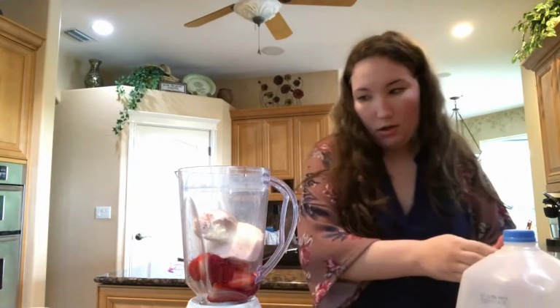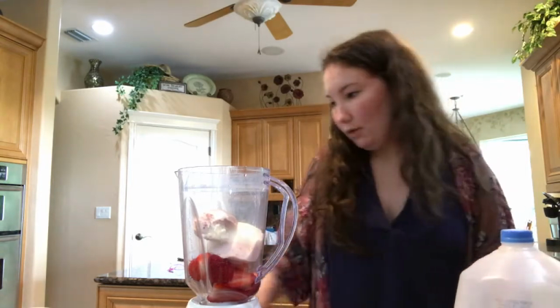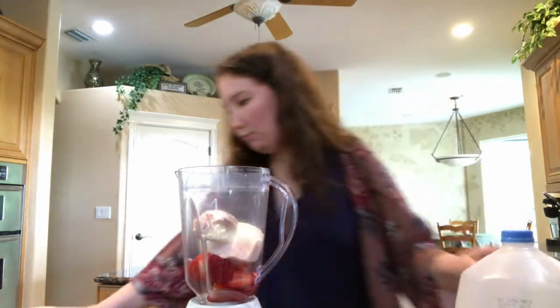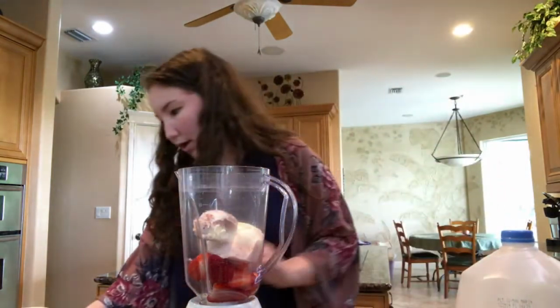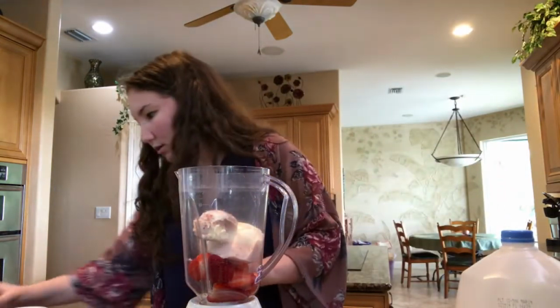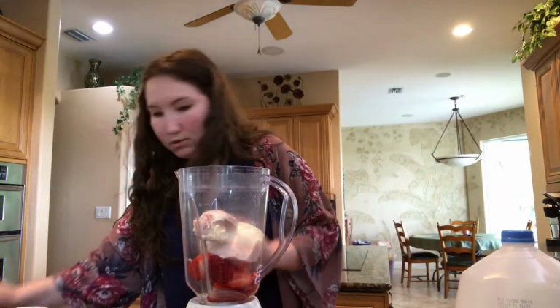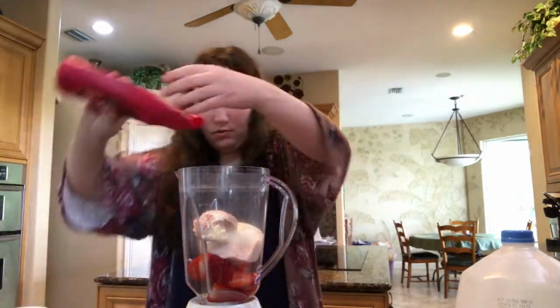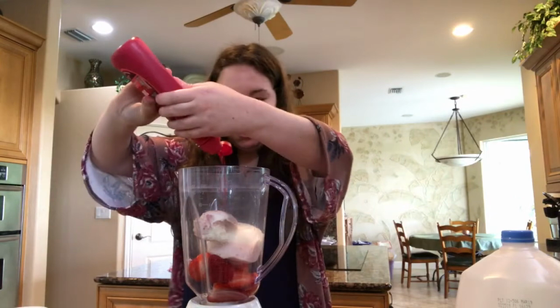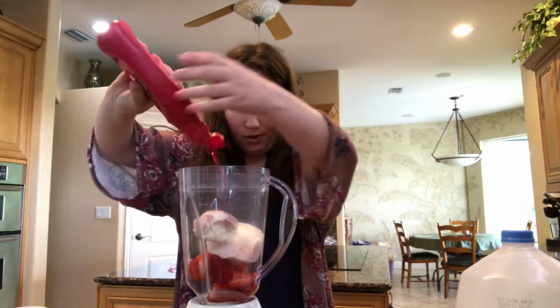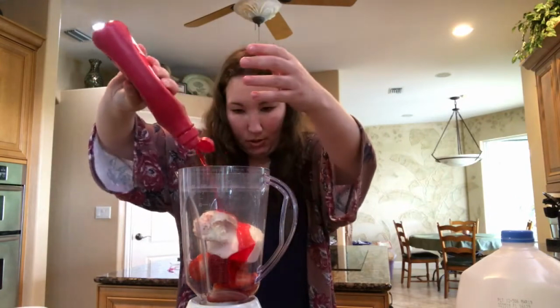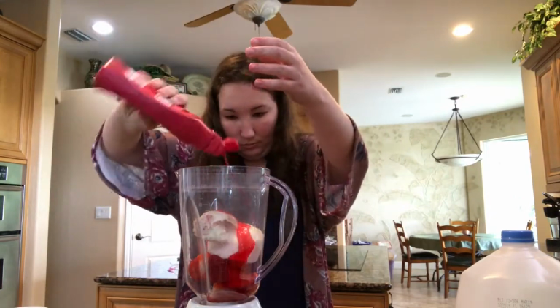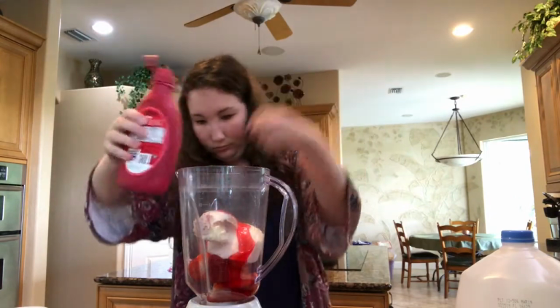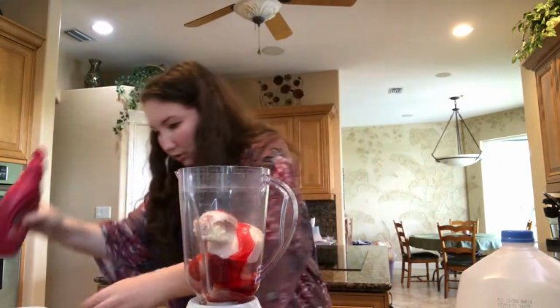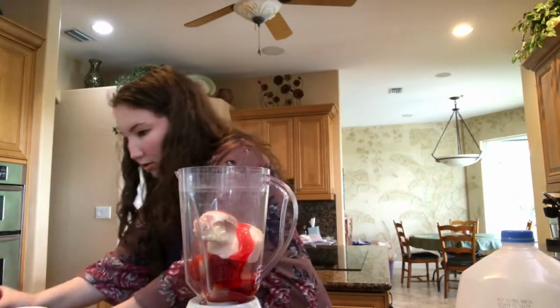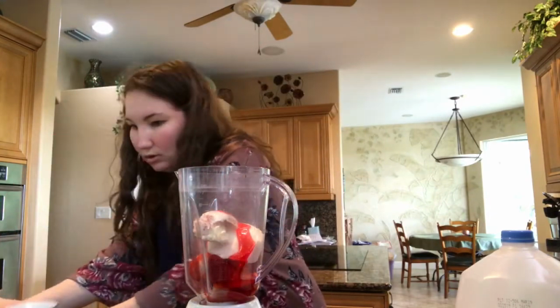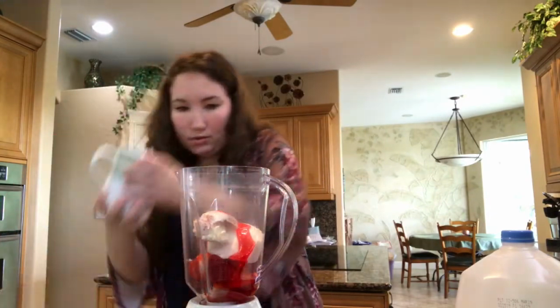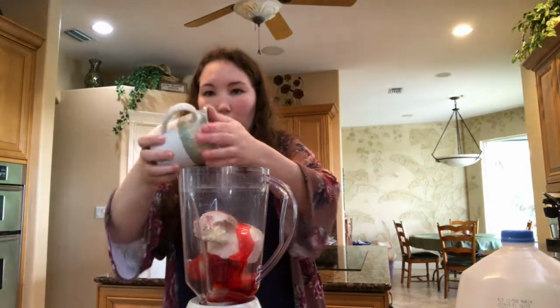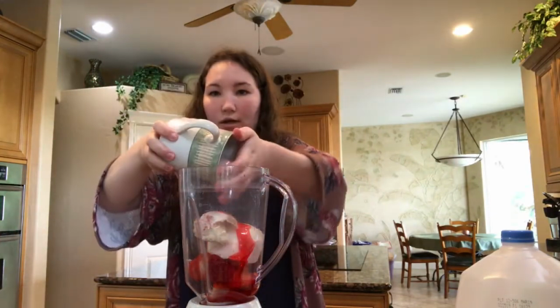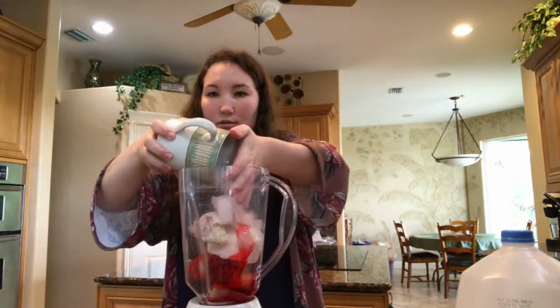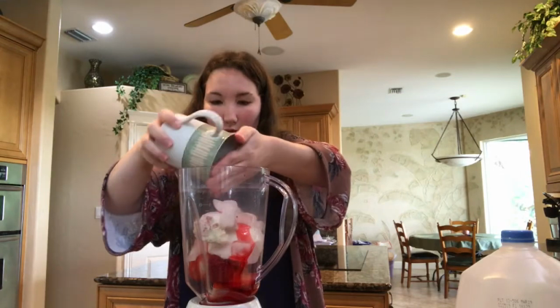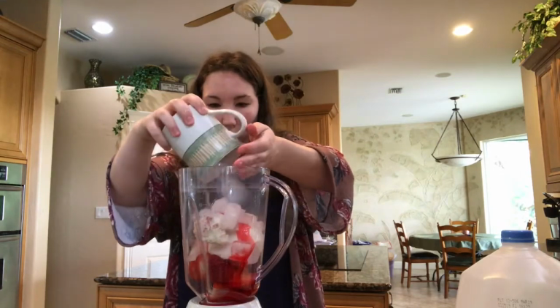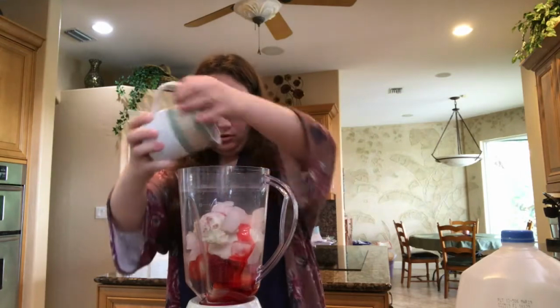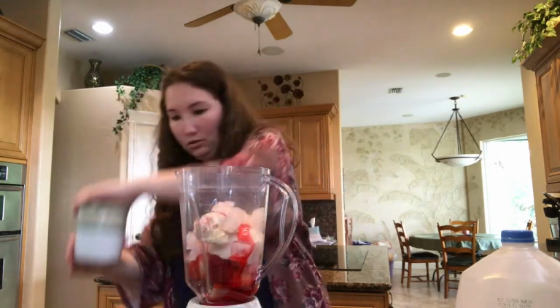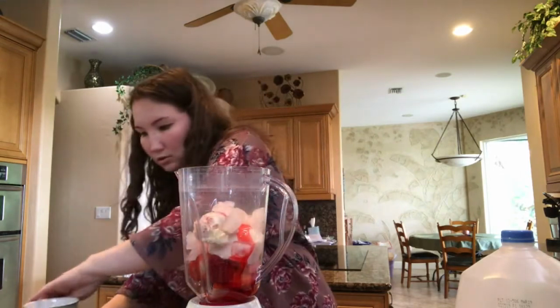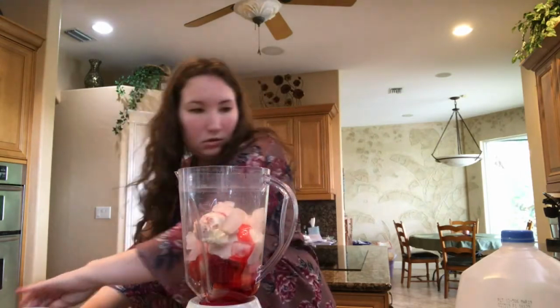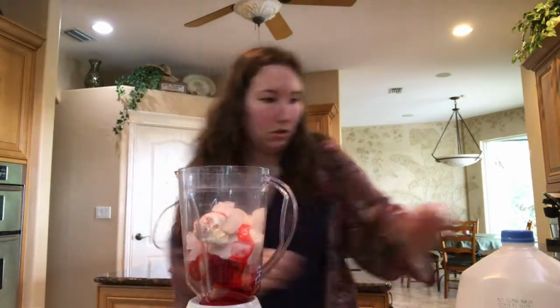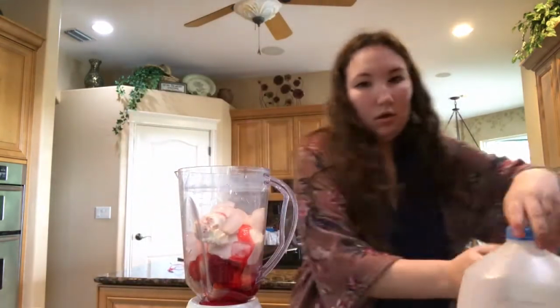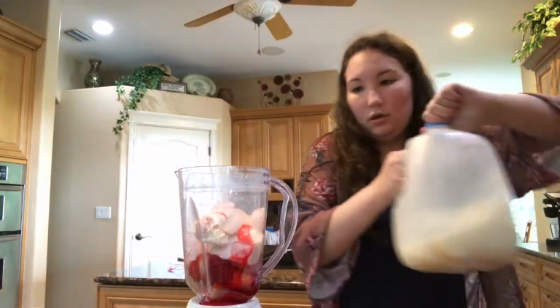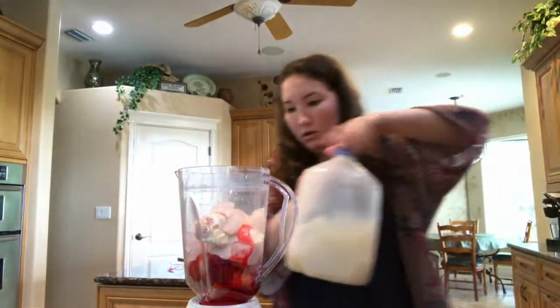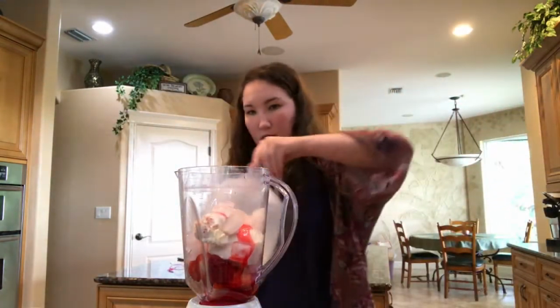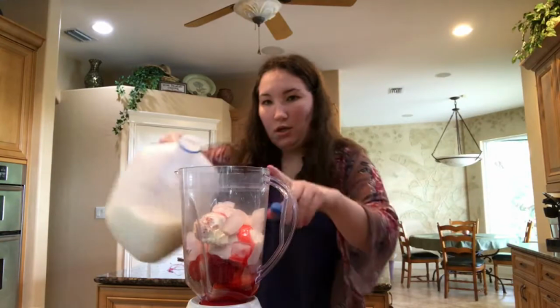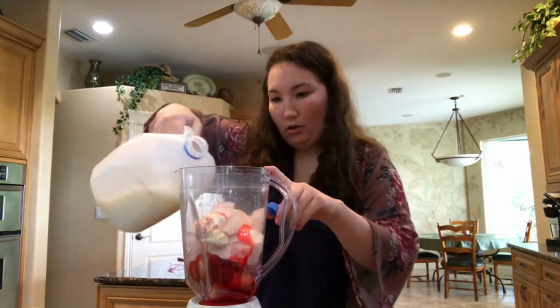Then we're going to be adding some strawberry syrup, some ice, and some milk.